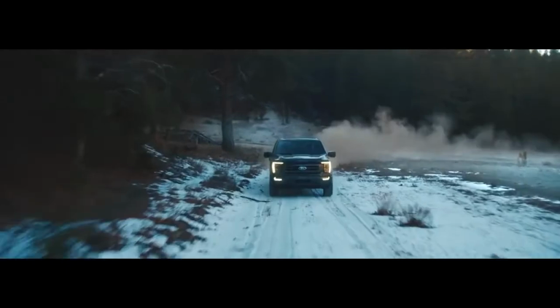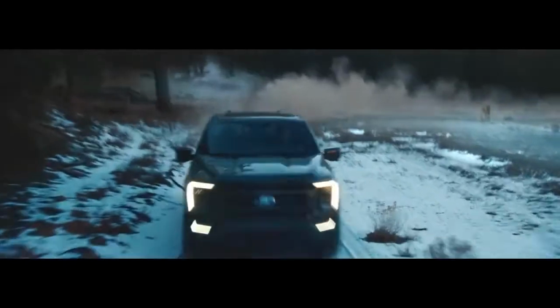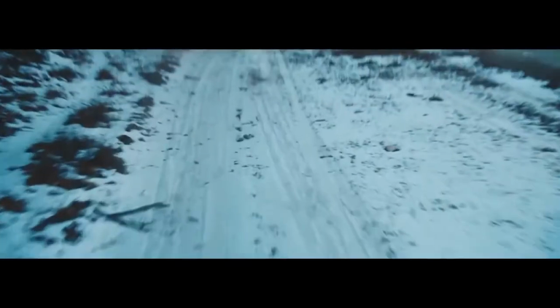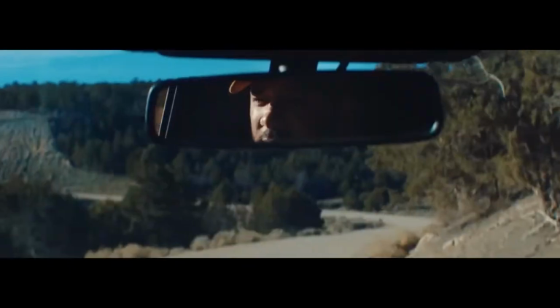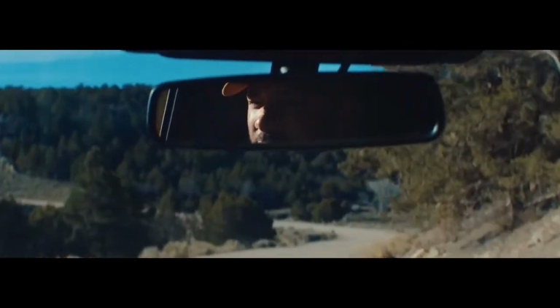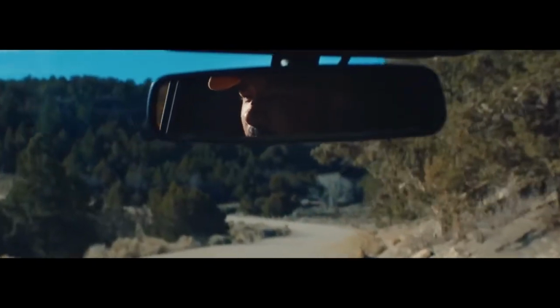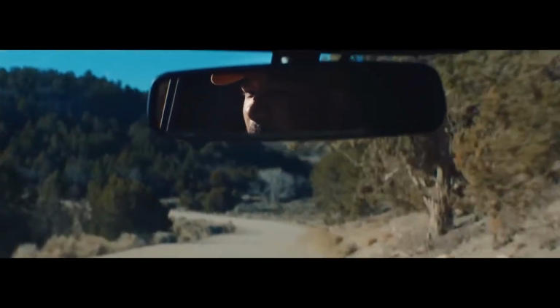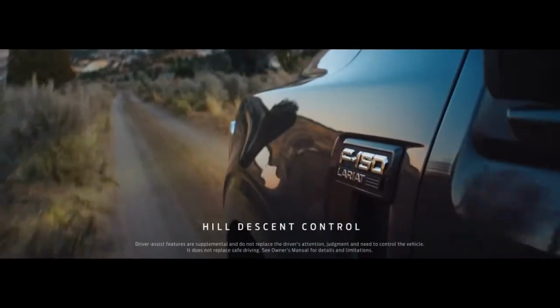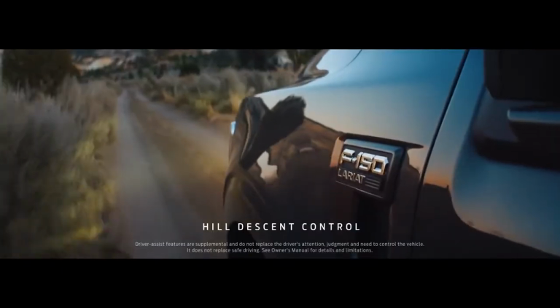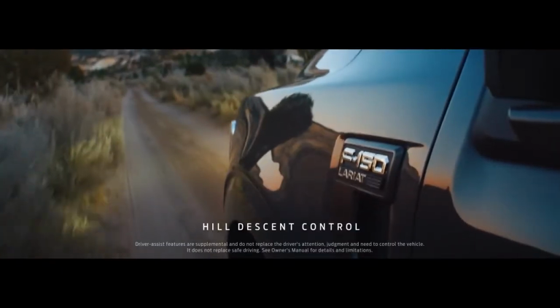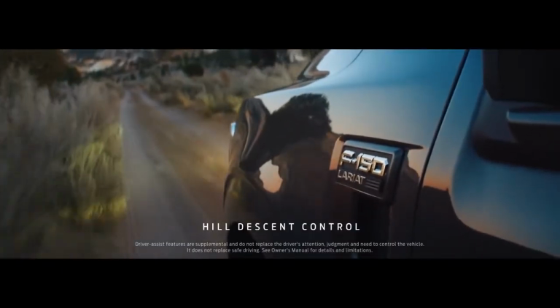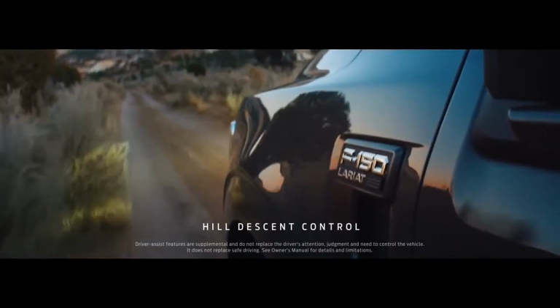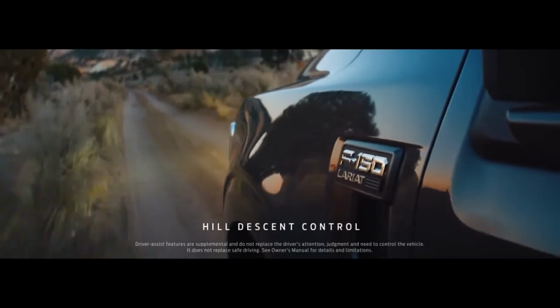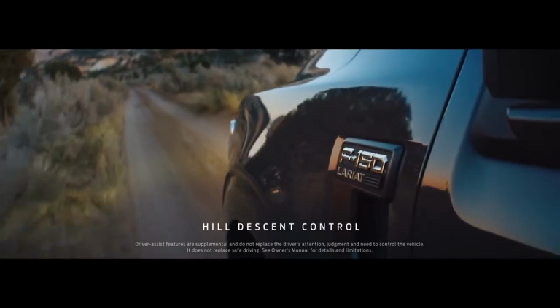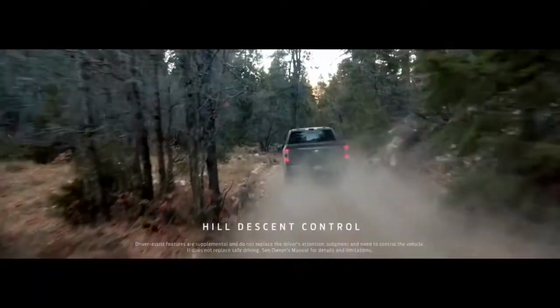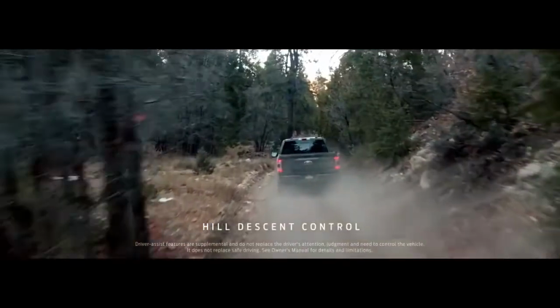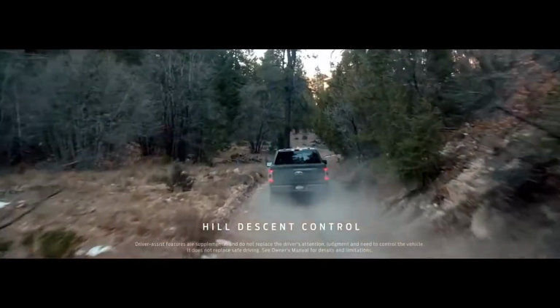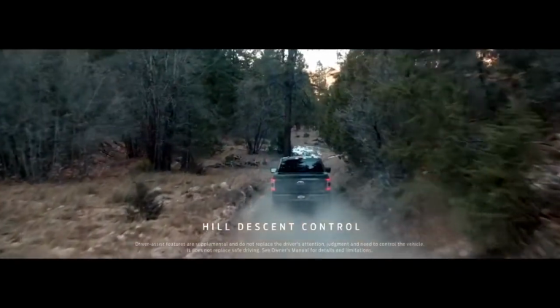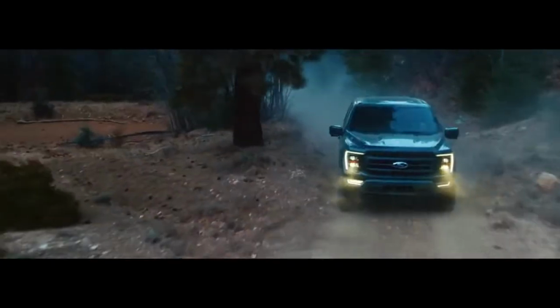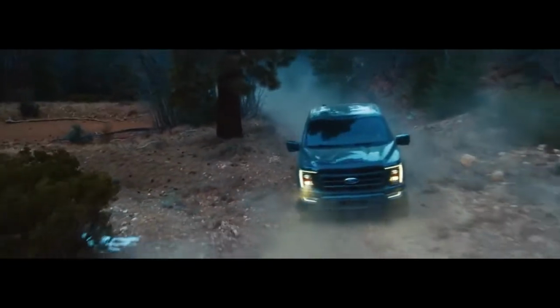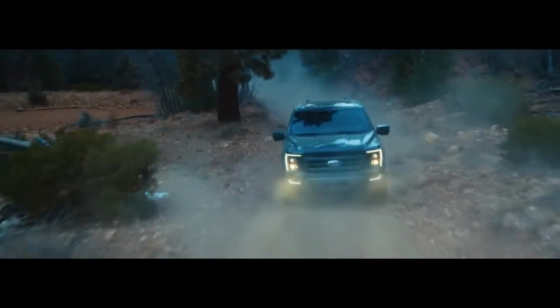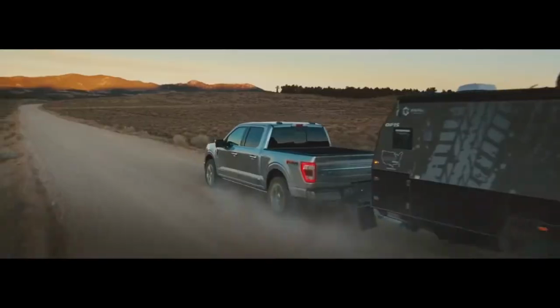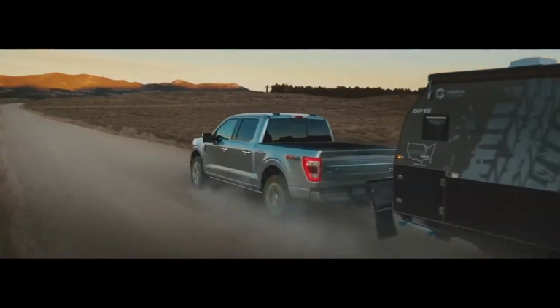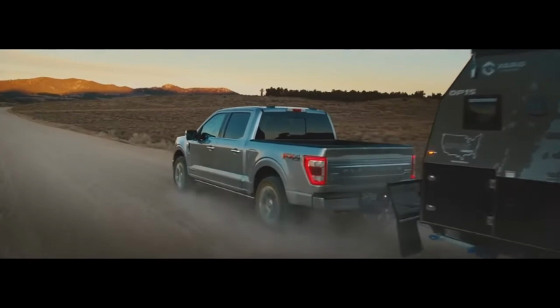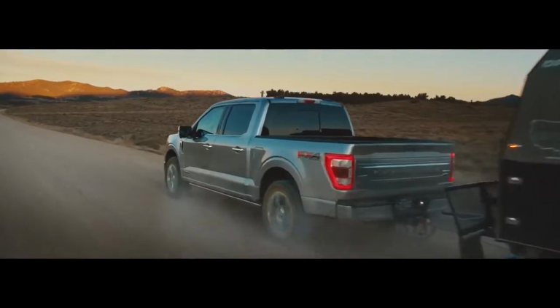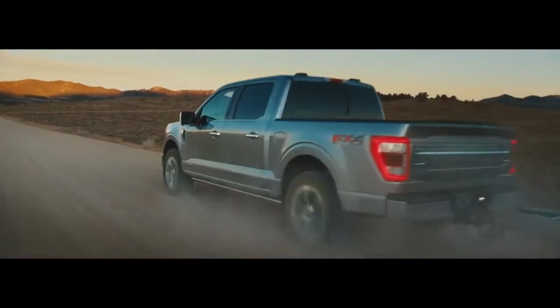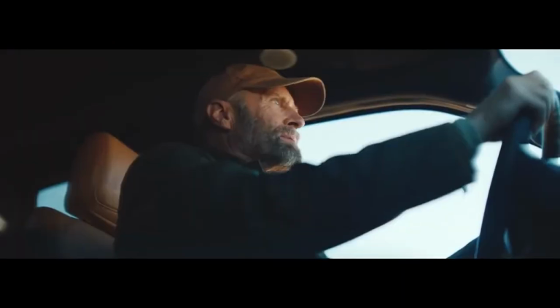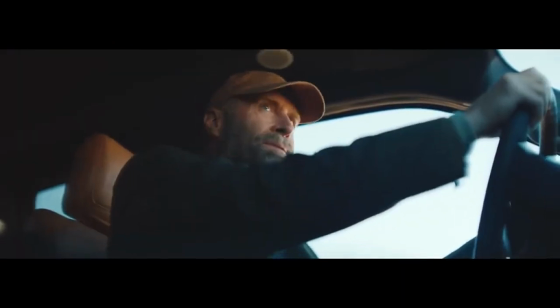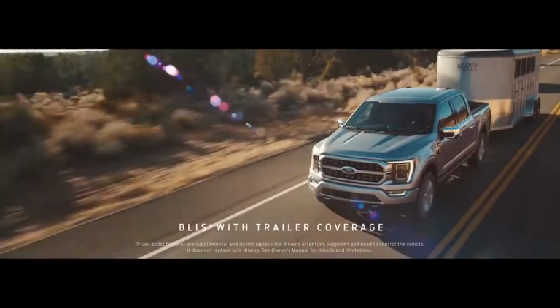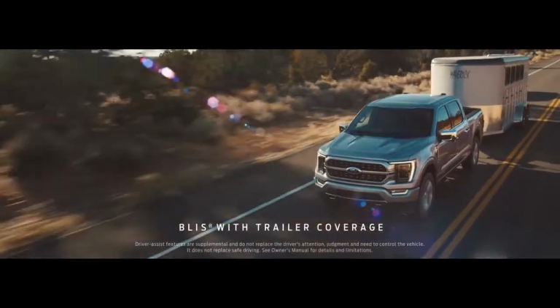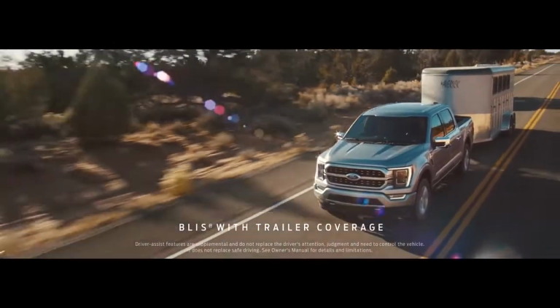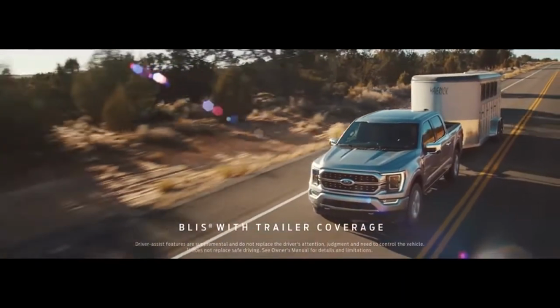The F-150 helps you stay in command with features like hill descent control. Your truck will maintain a set speed when you go down that steep decline. We also continue to make towing smarter, like BLIS with trailer coverage.